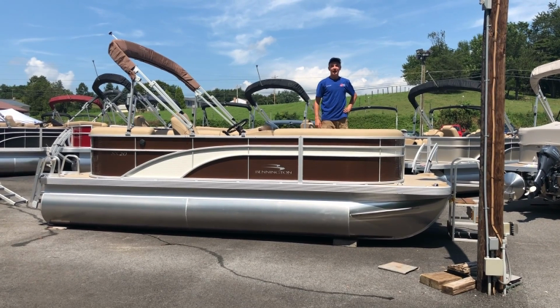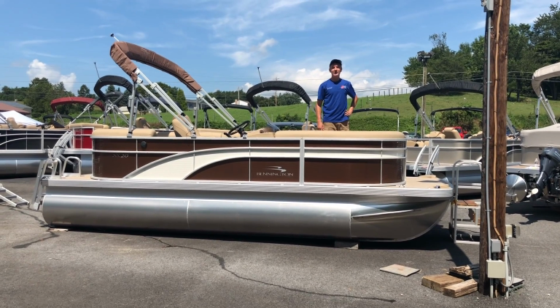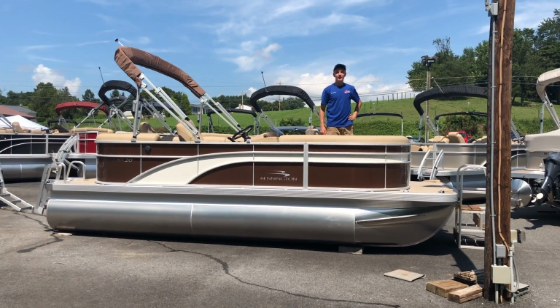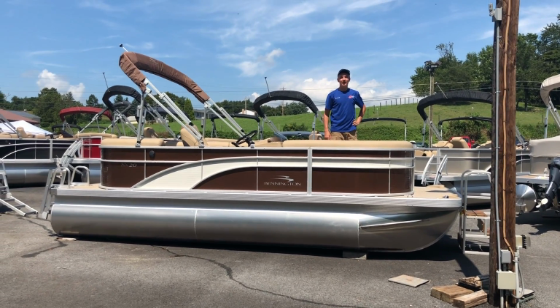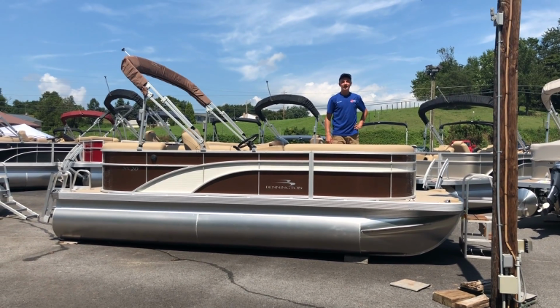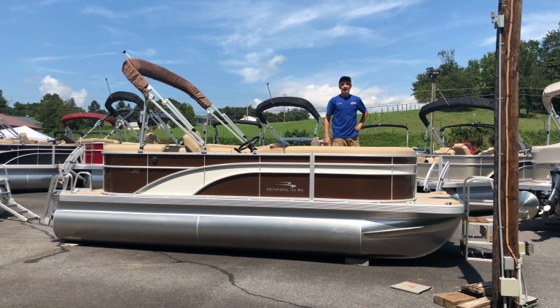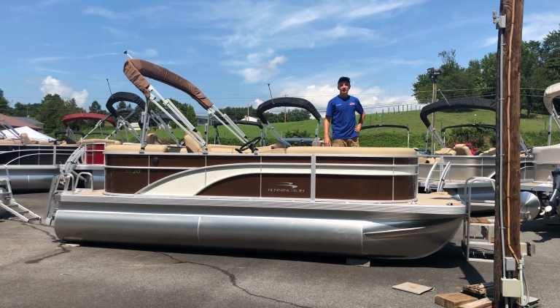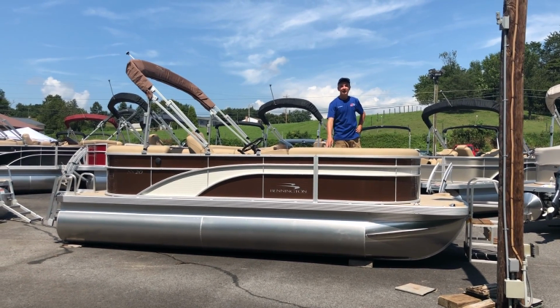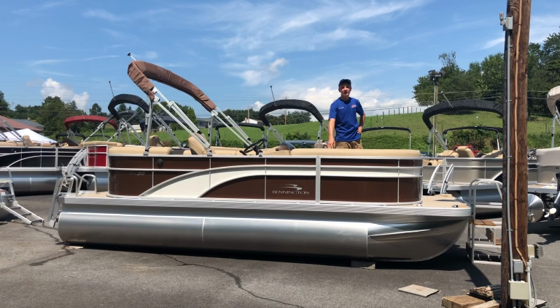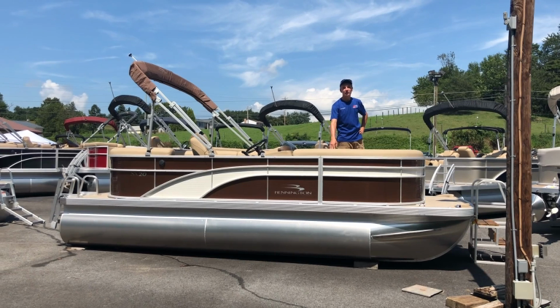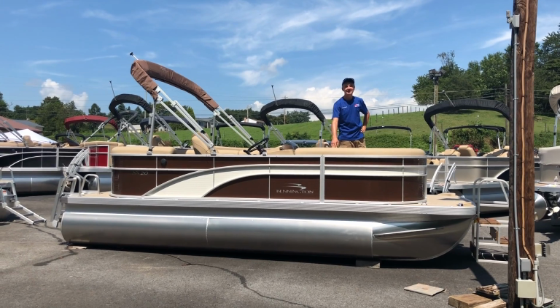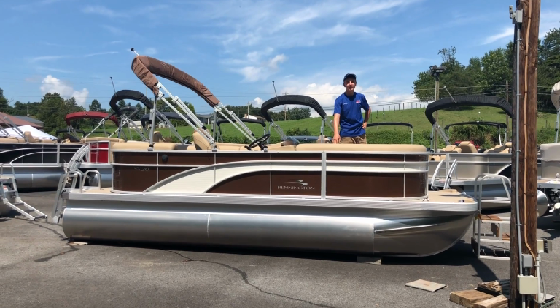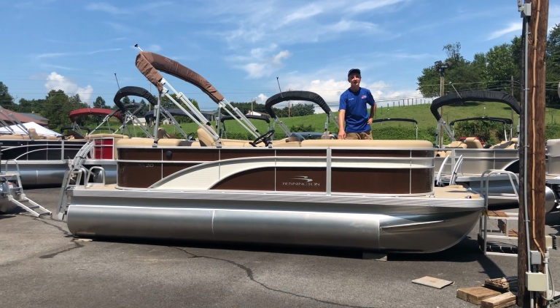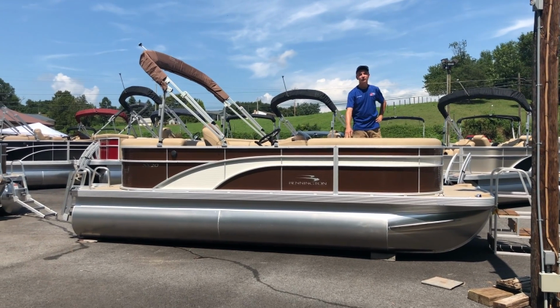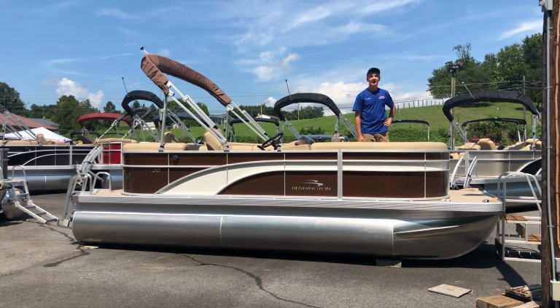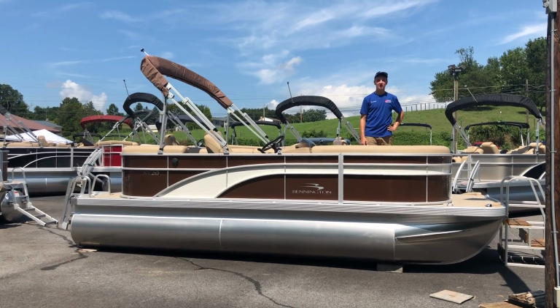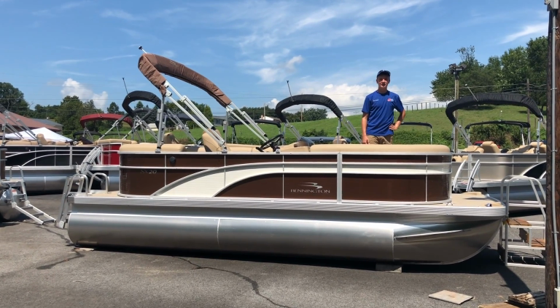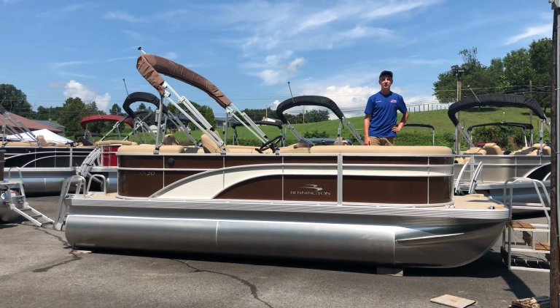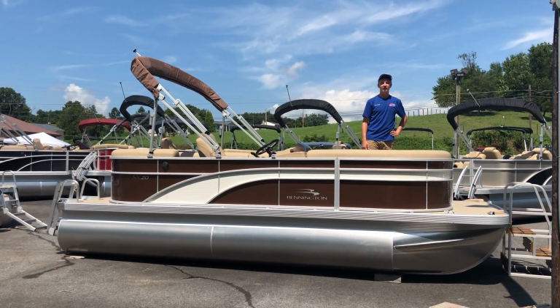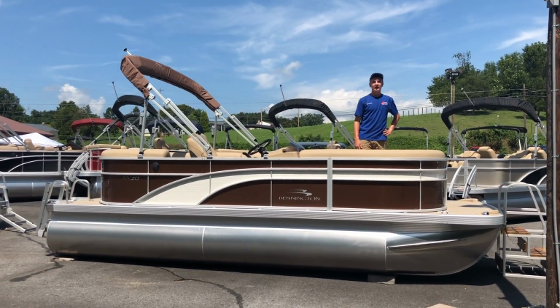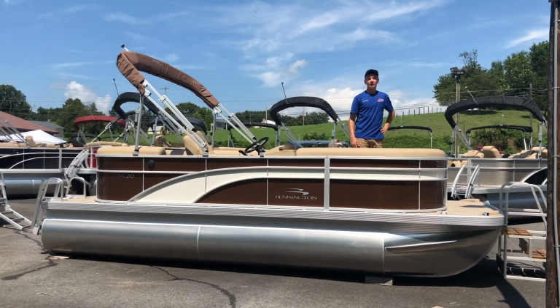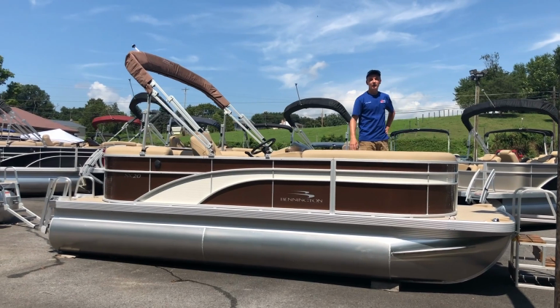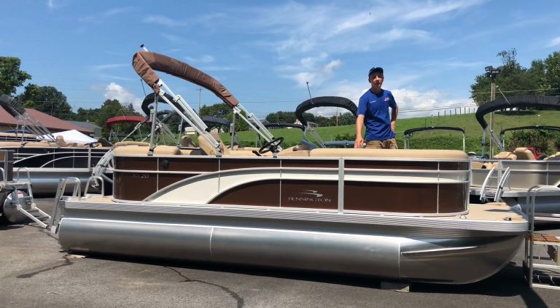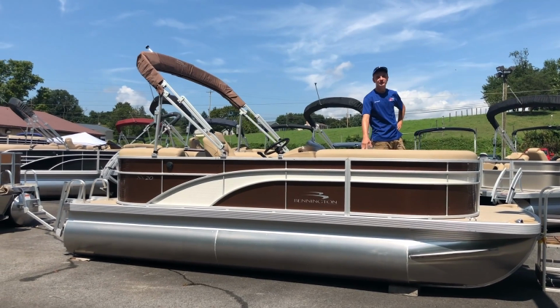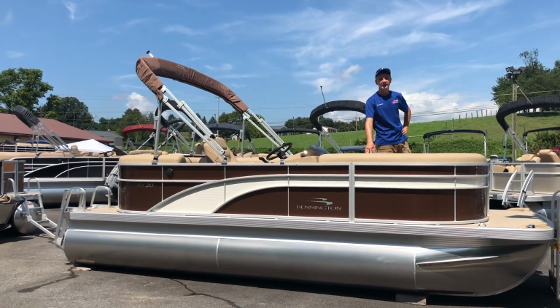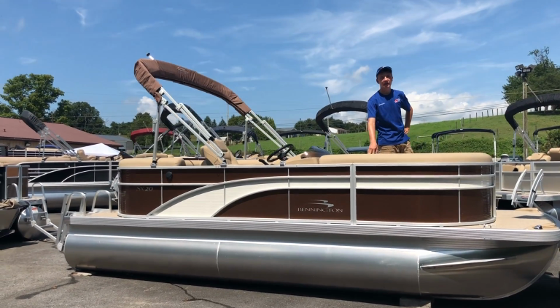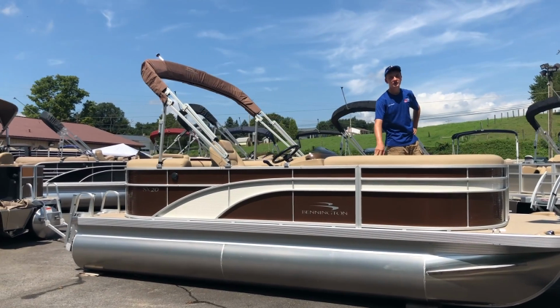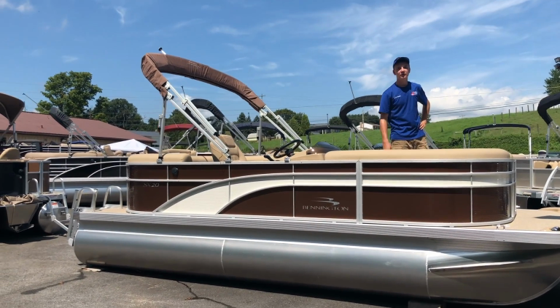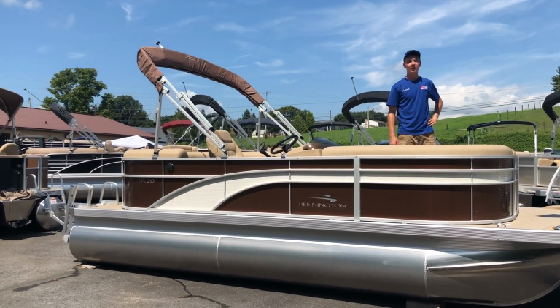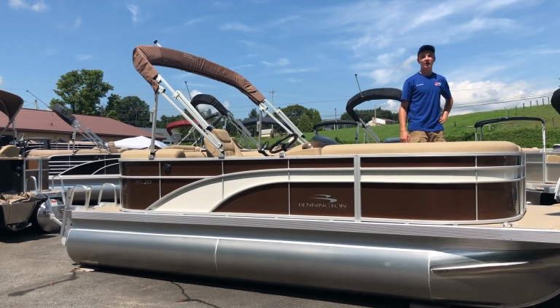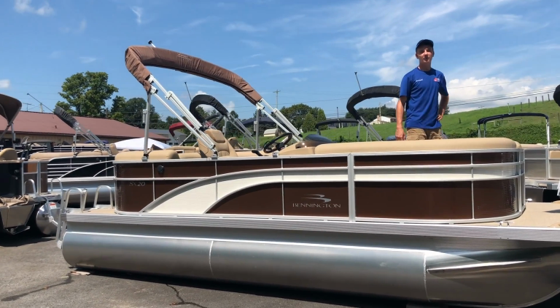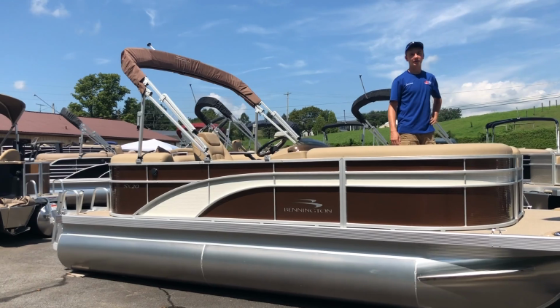Hi, I'm Jared from FNS Yamaha. Today we're going to be taking a look at the 2018 Bennington 20SSRCX pontoon boat. This boat comes with all the features you'll see here in addition to a firecracker colored mooring cover.